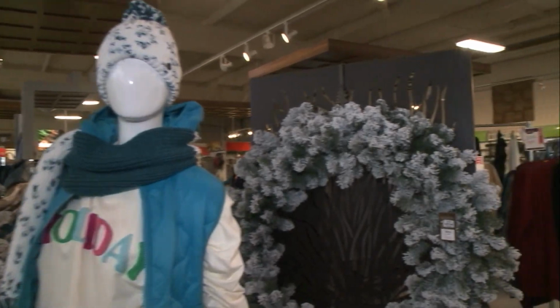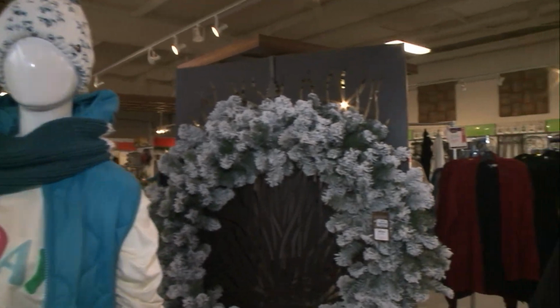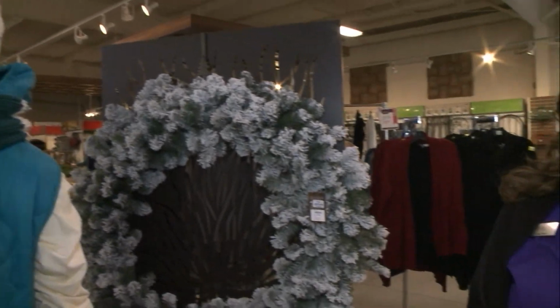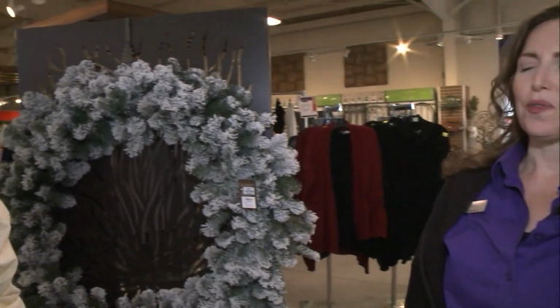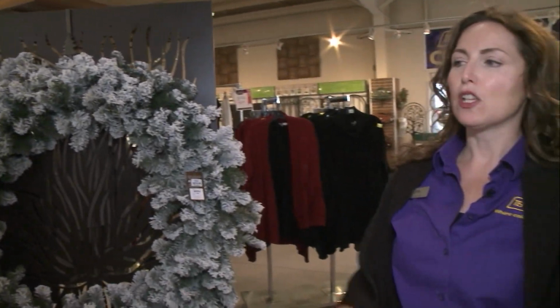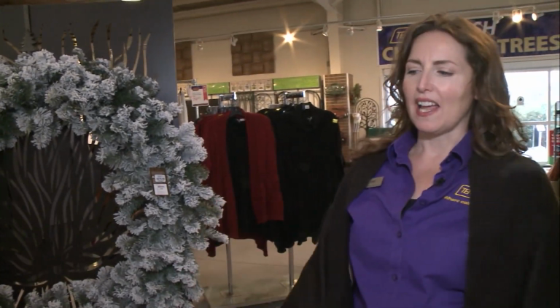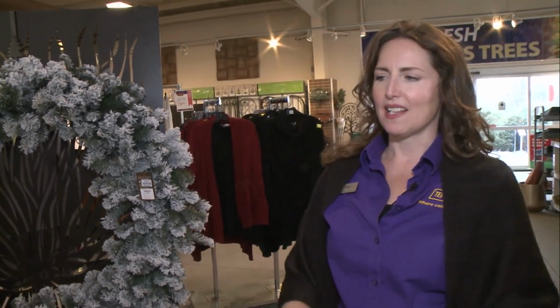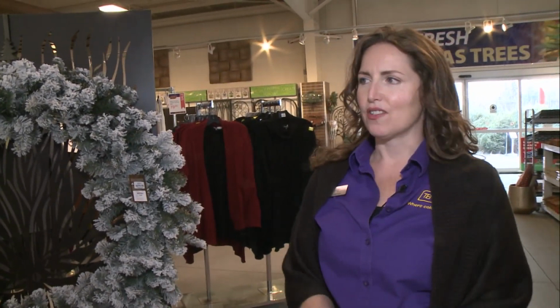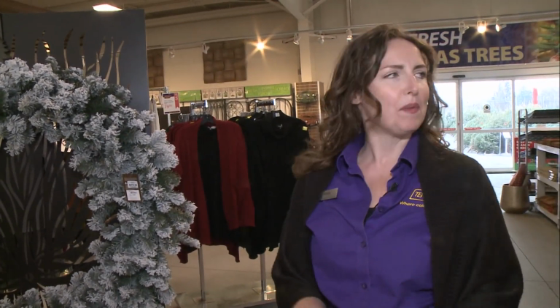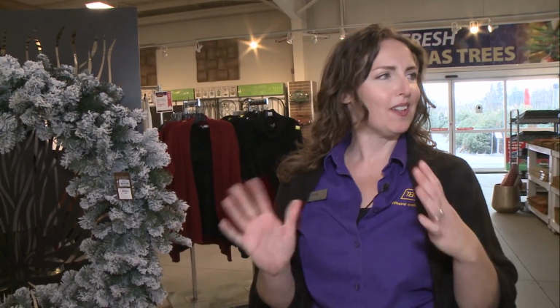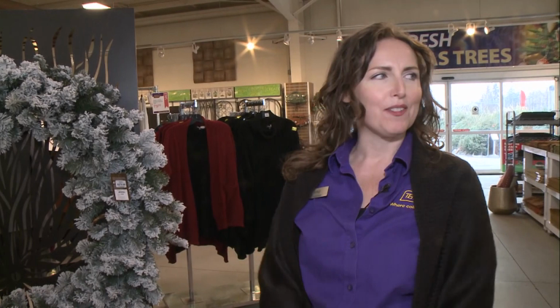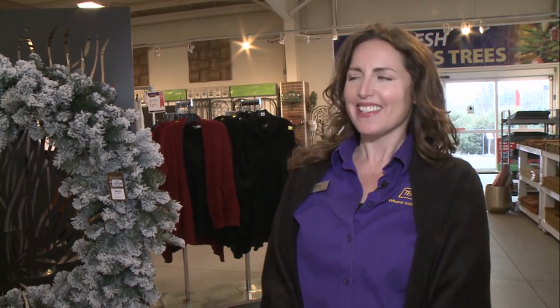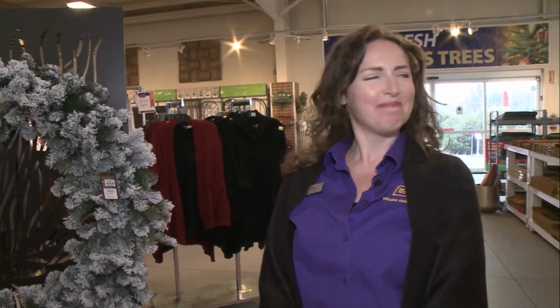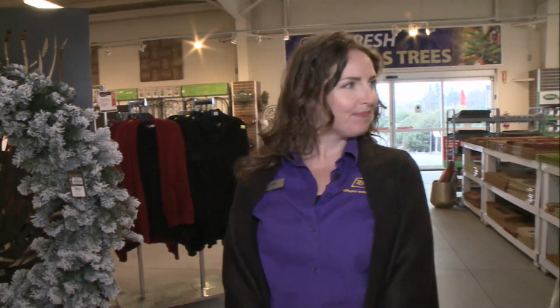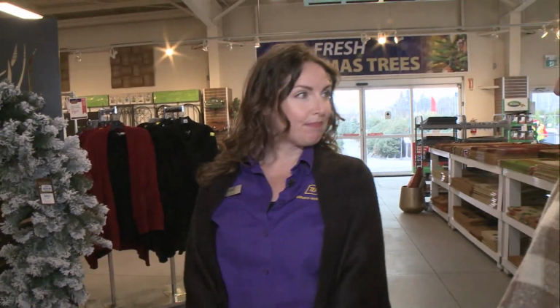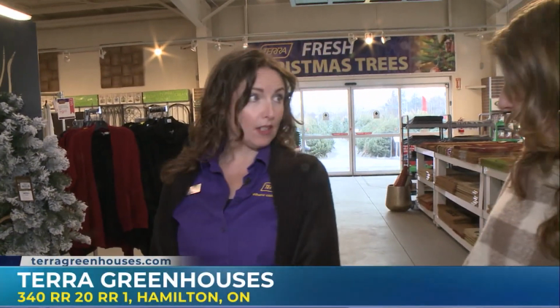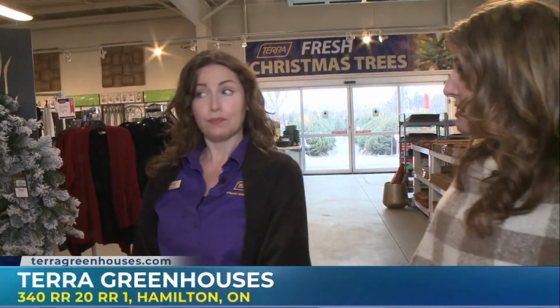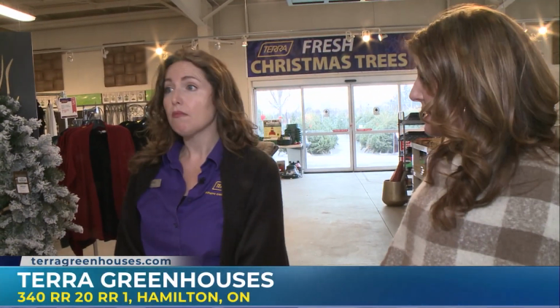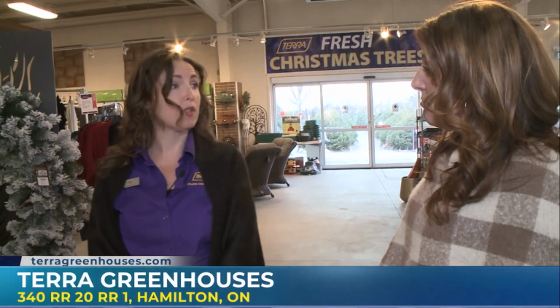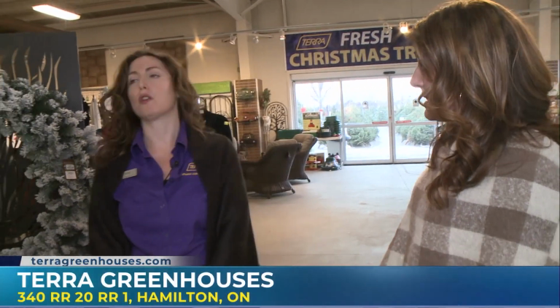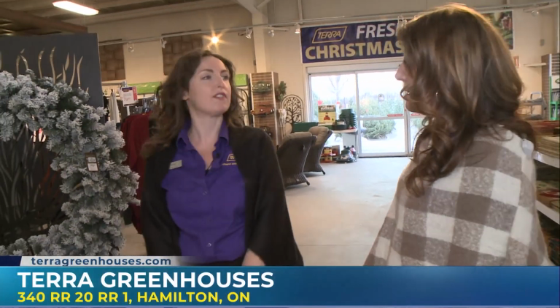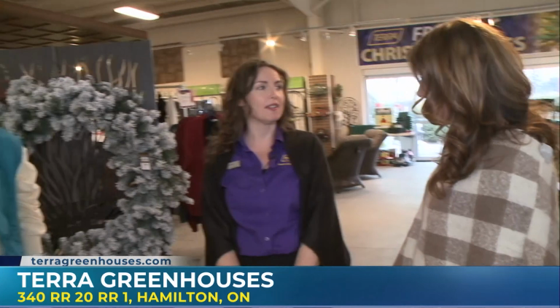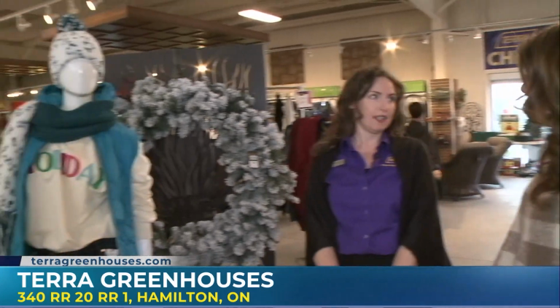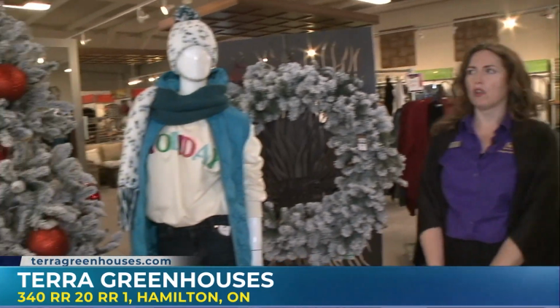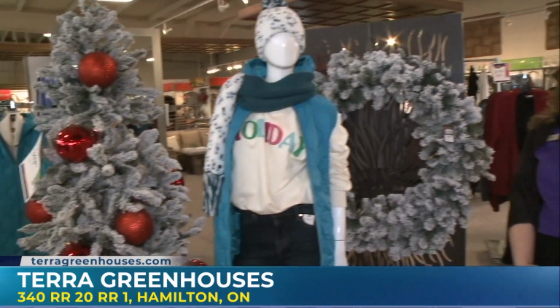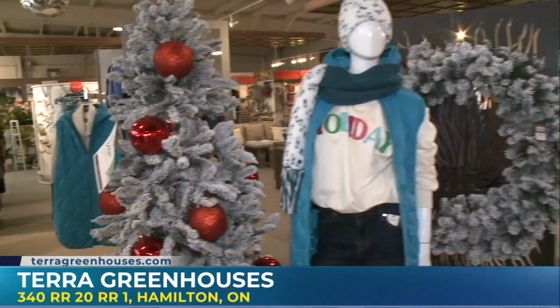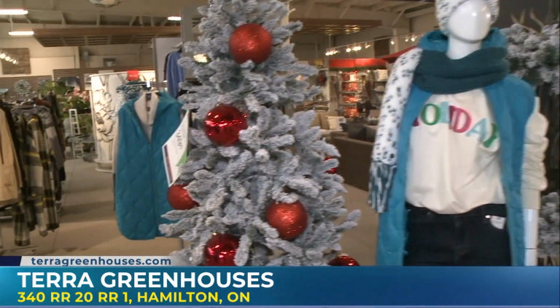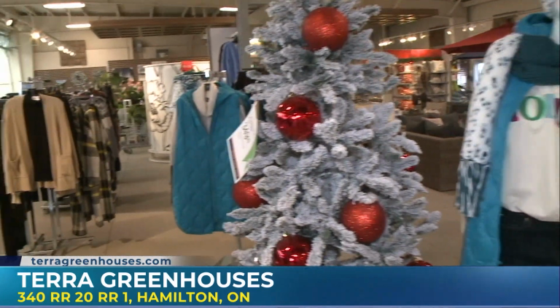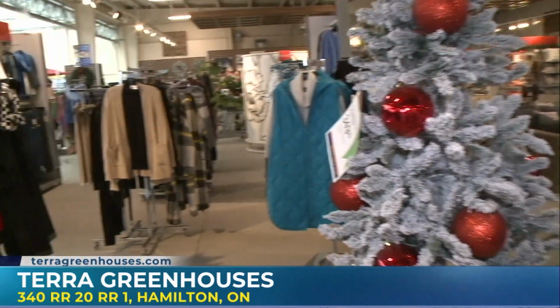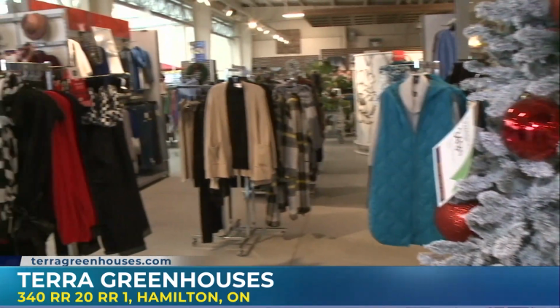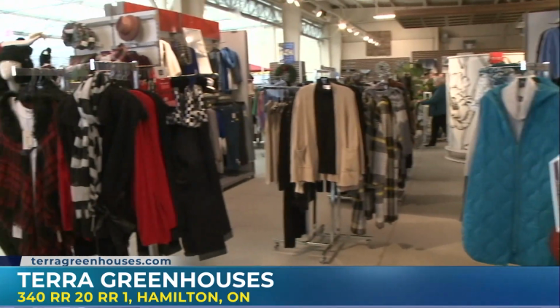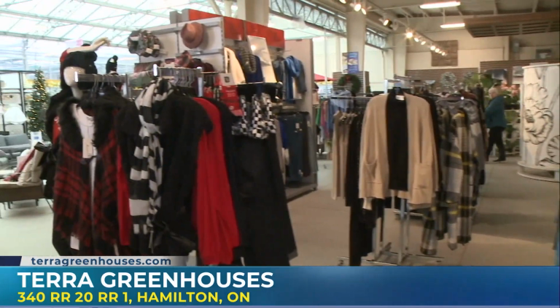I can just picture cross-country skiing in that. The longer length makes it a little bit different. You also have lots of accessories — scarves, hats, mittens, gloves — all great gift ideas, with lots of unexpected things here.